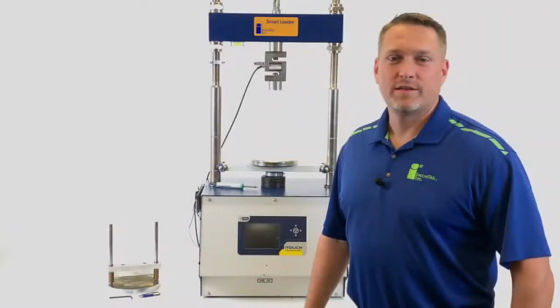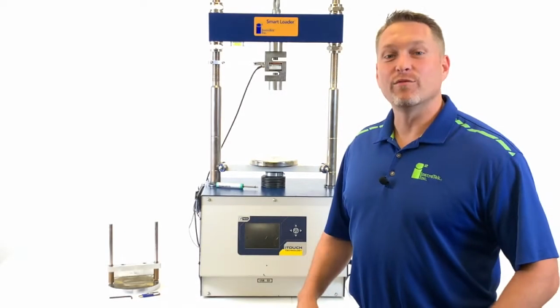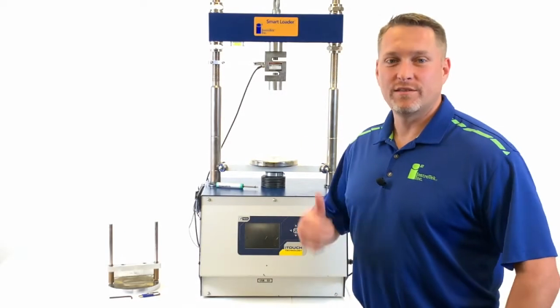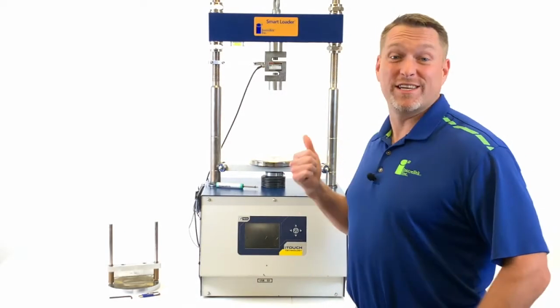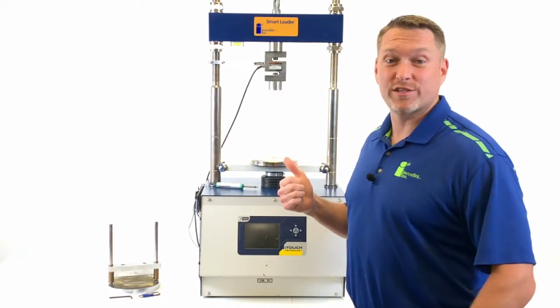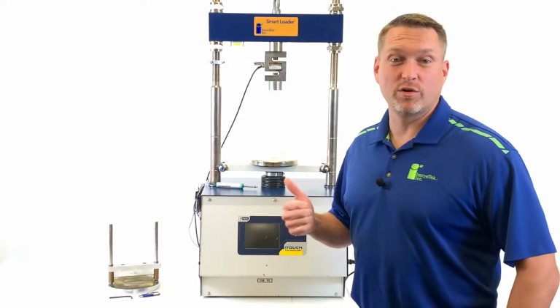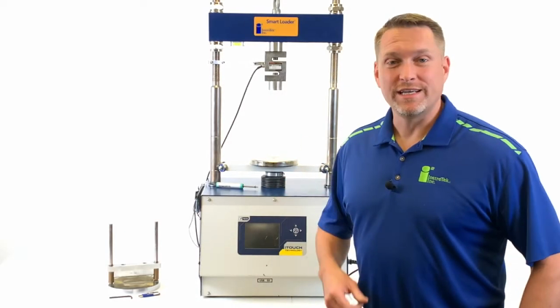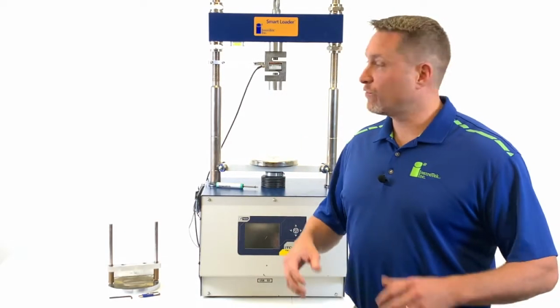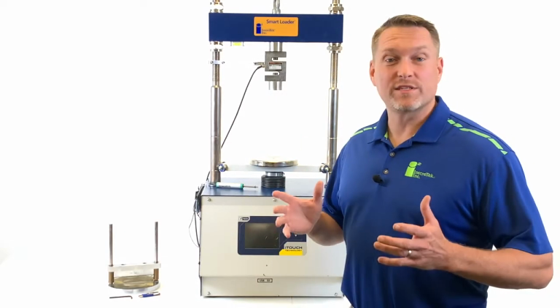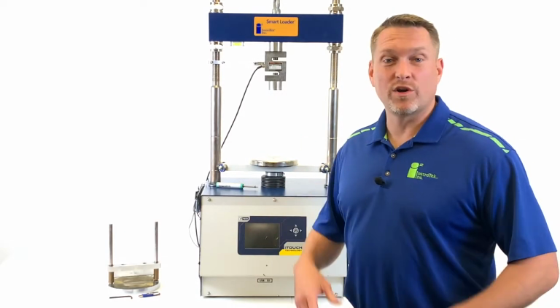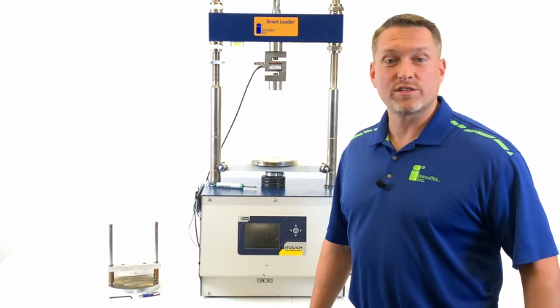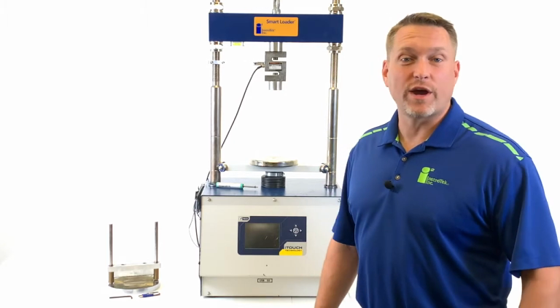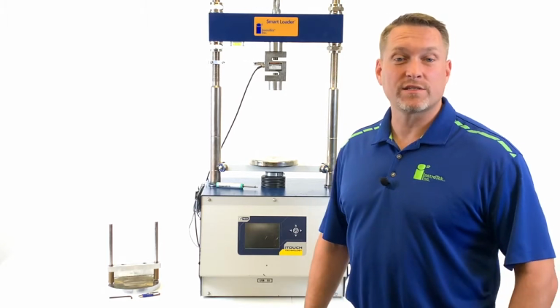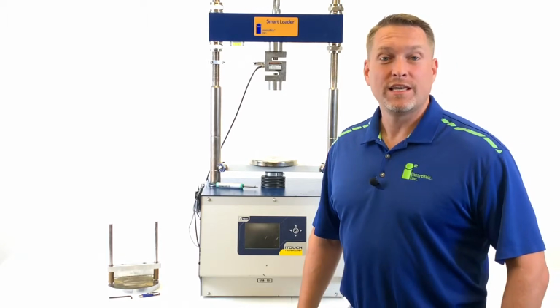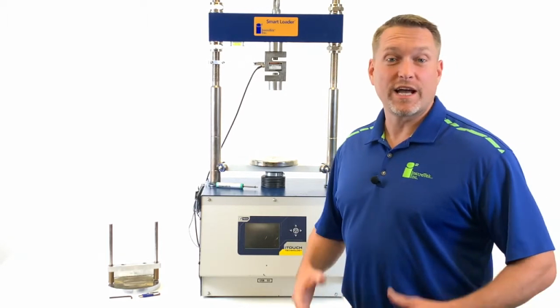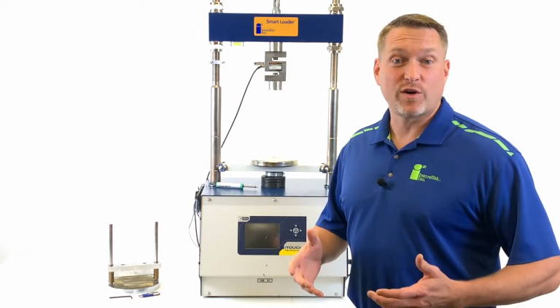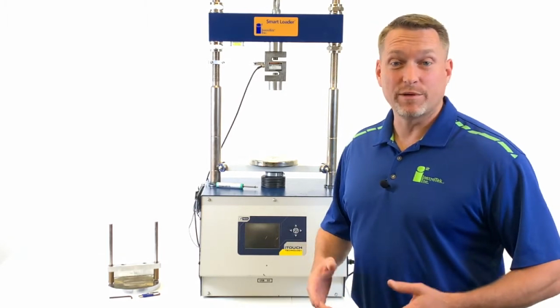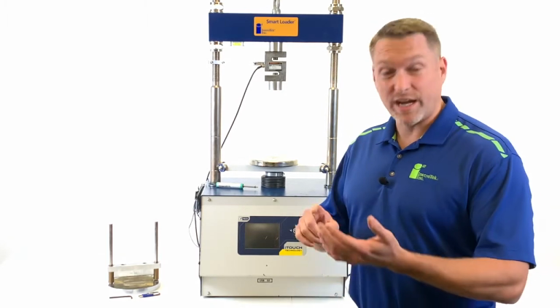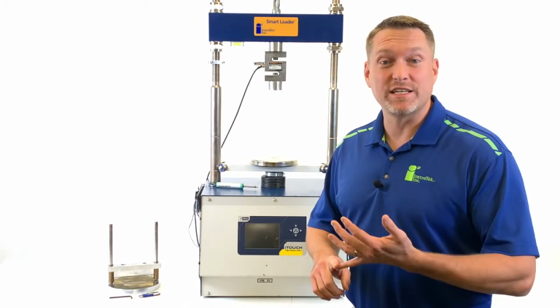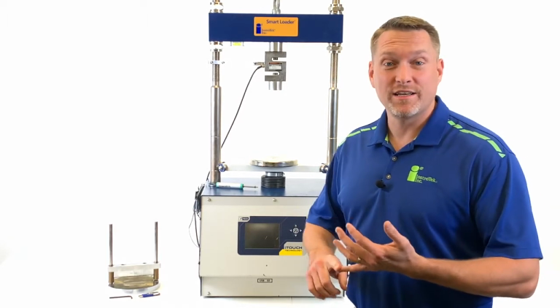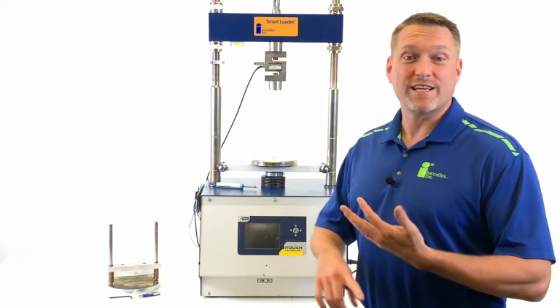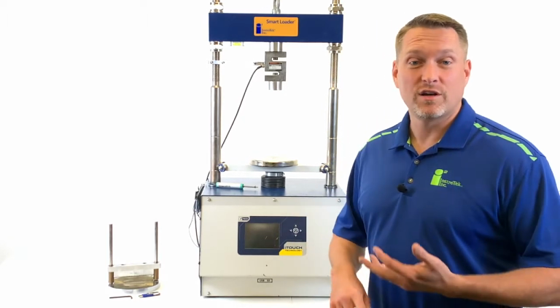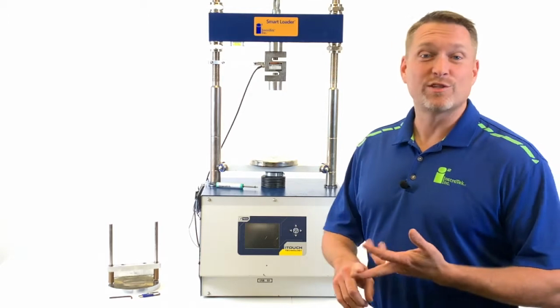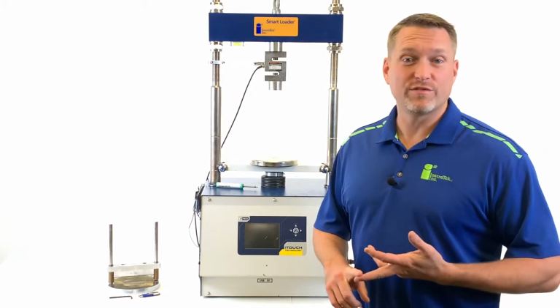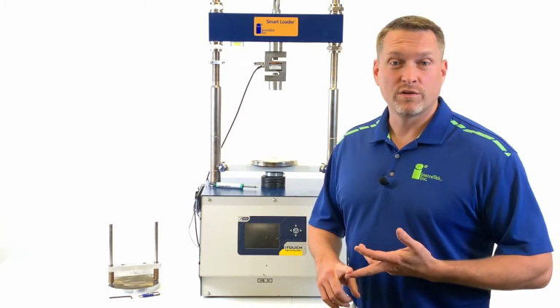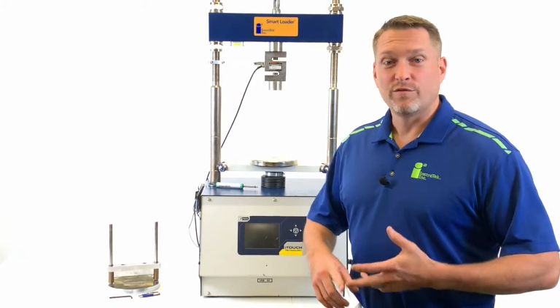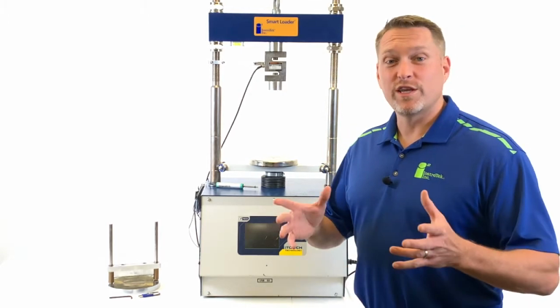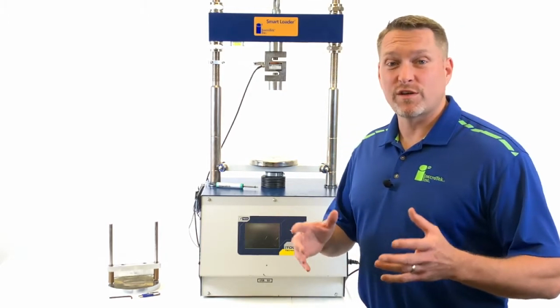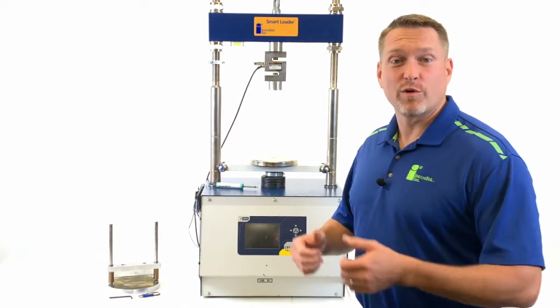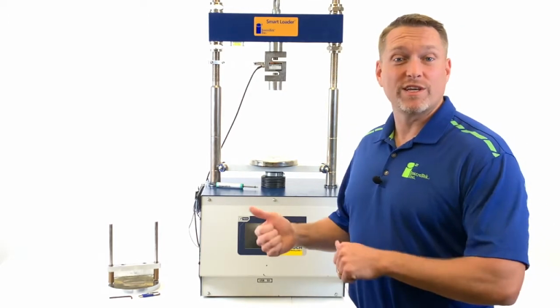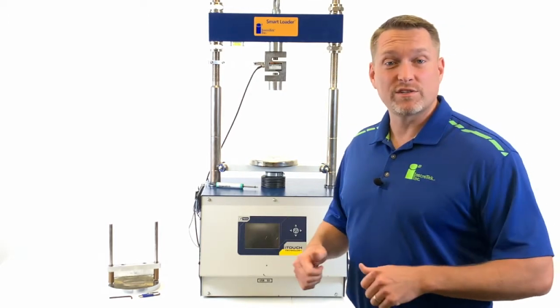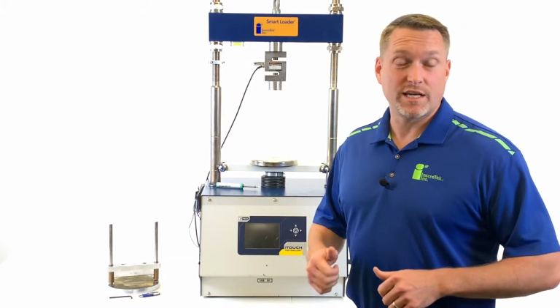Hey everybody, this is the Instratec Smart Loader. It's a load frame designed to run all the standard cracking tests inside an asphalt lab, including Ideal CT, TSR, and Stability and Flow. For this video specifically, we're going to do the Ideal CT test.